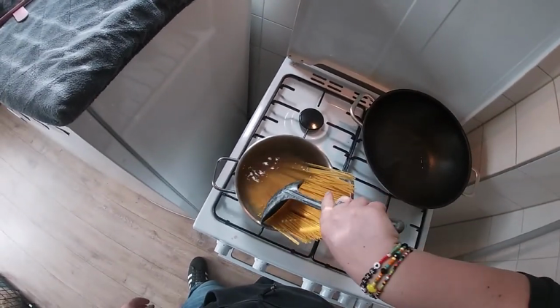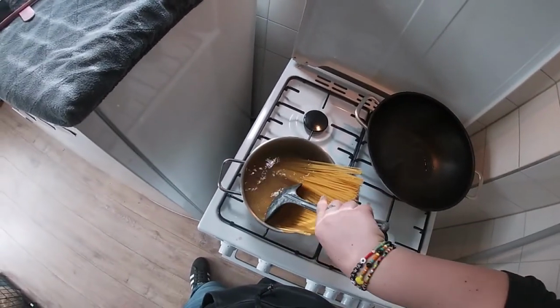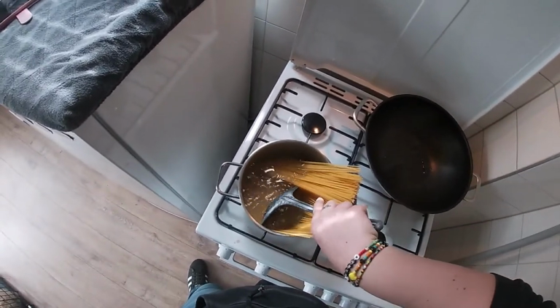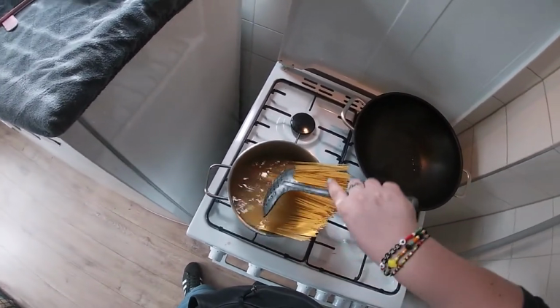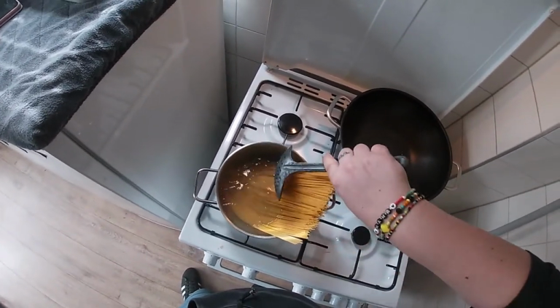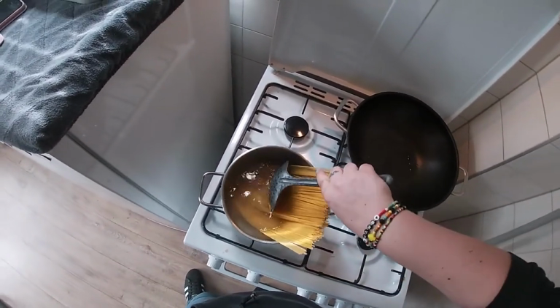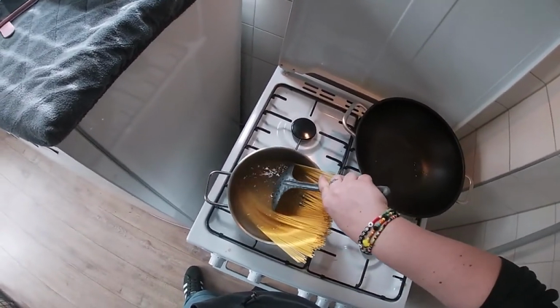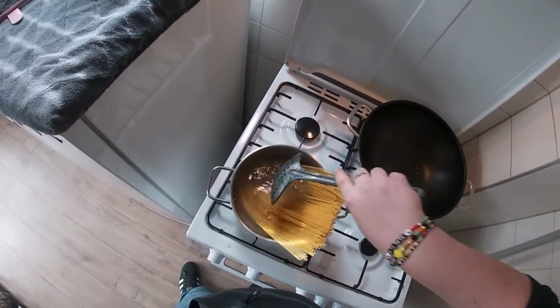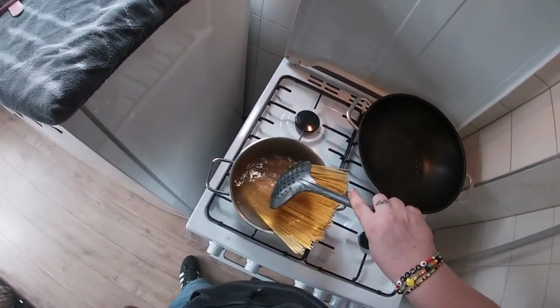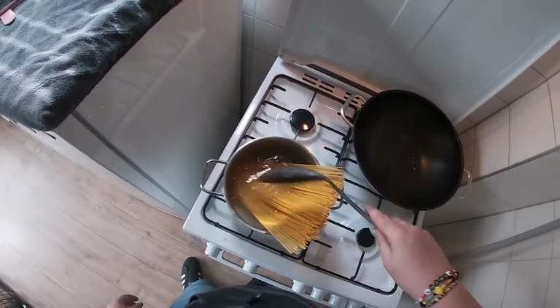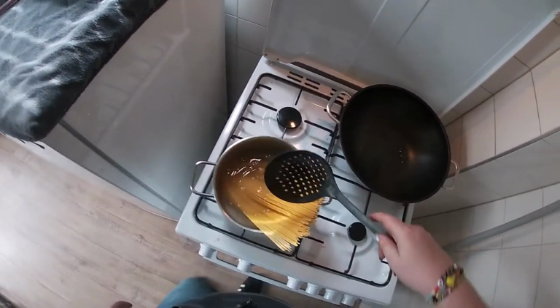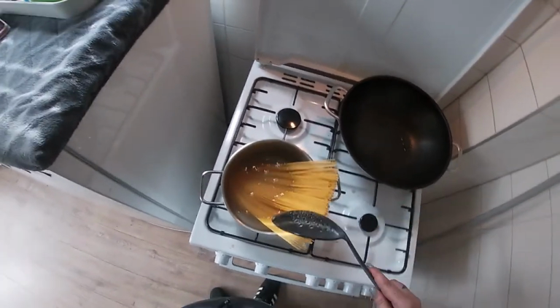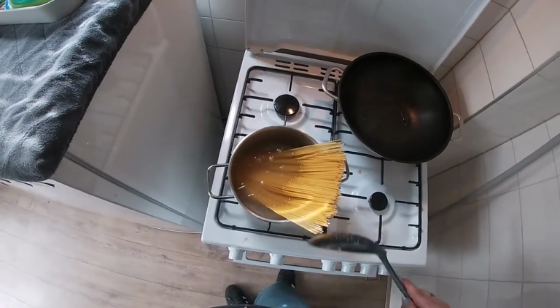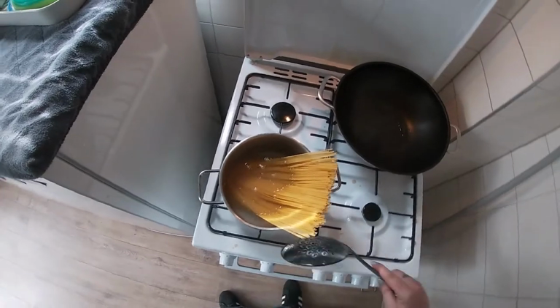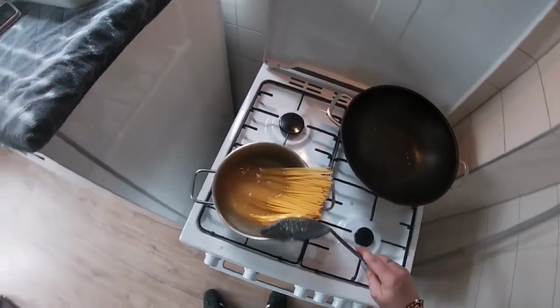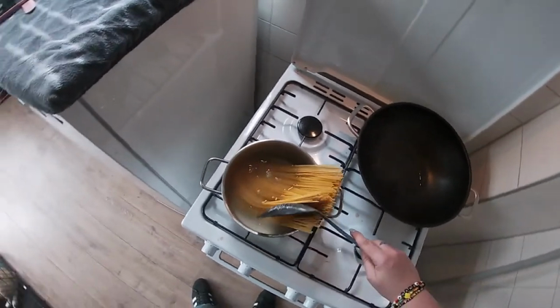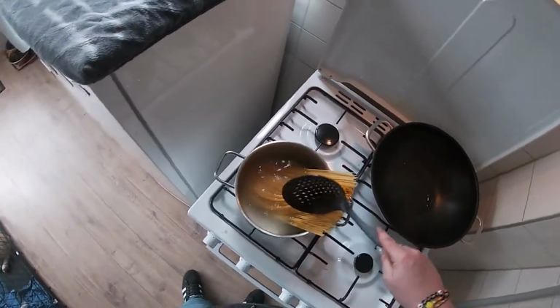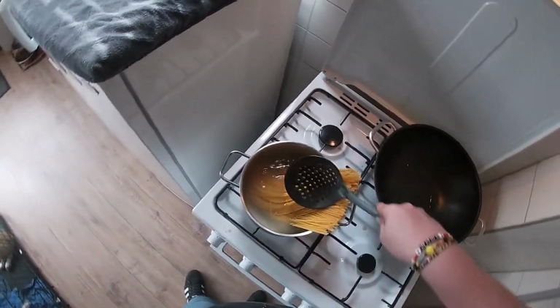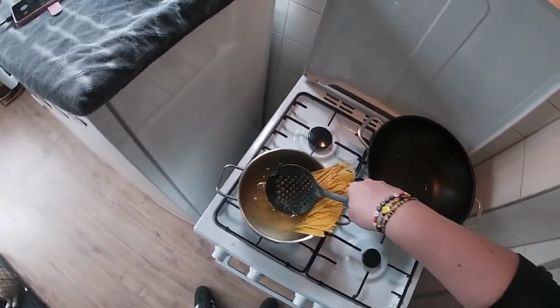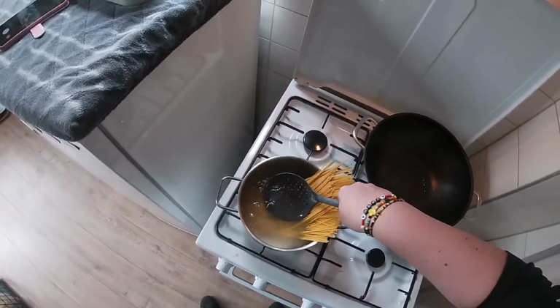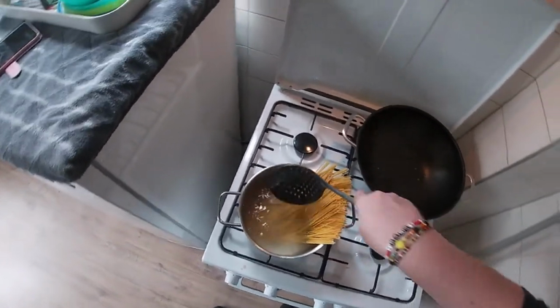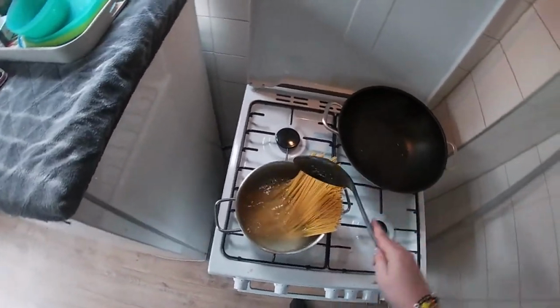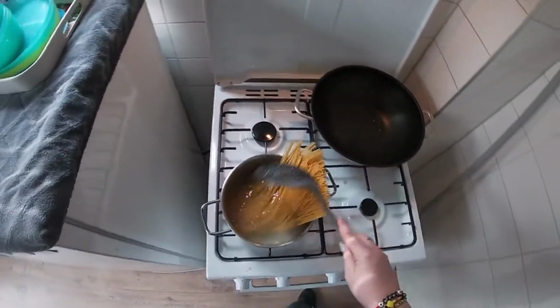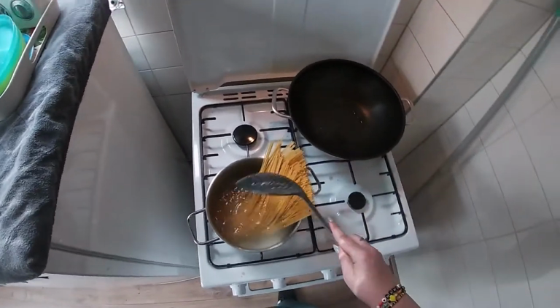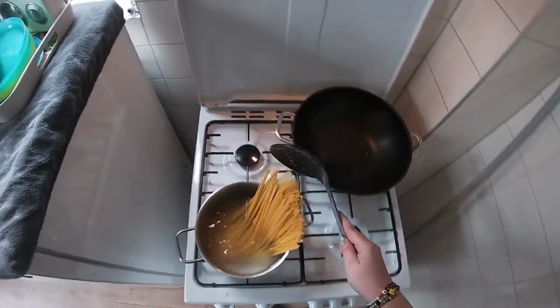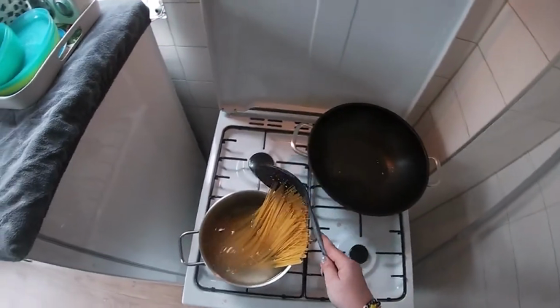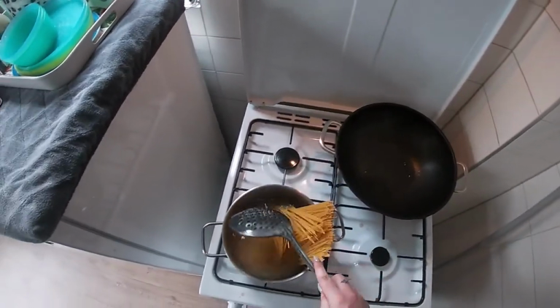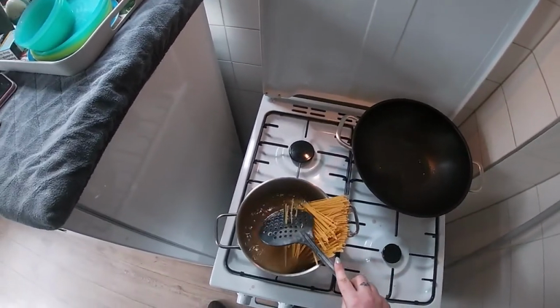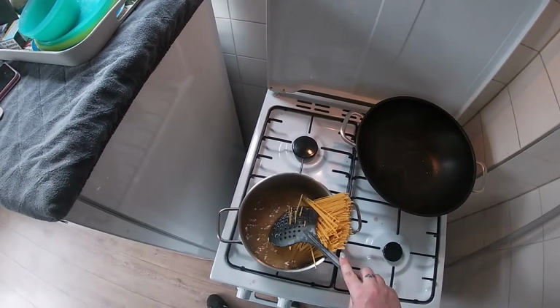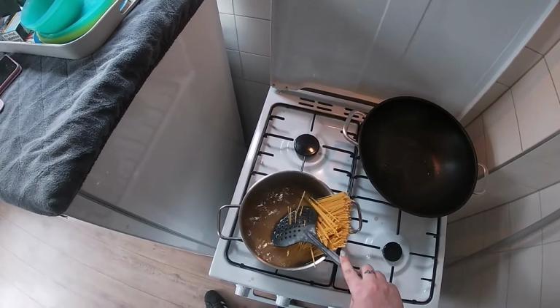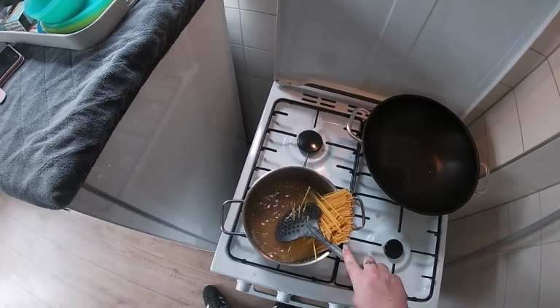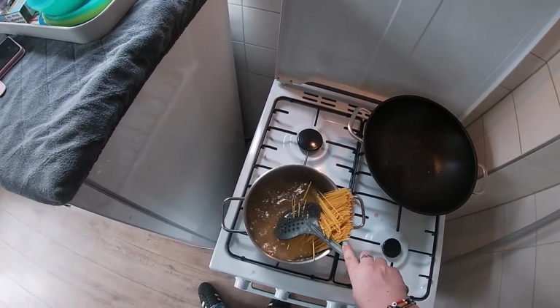This is my first cooking video with a GoPro, so I'm very curious how it will look. Normally I do it with the phone.